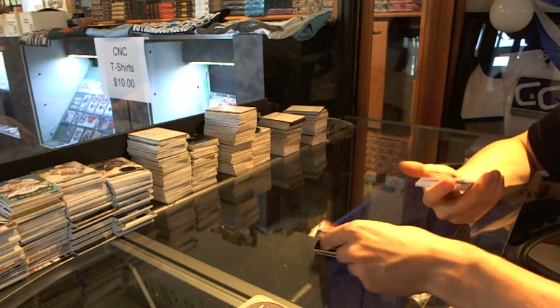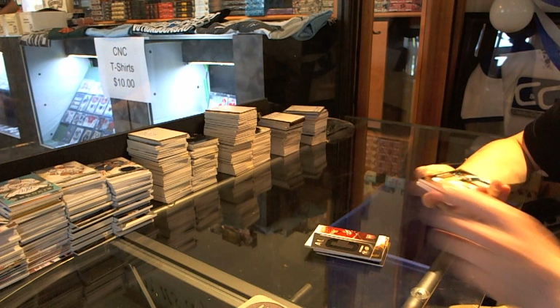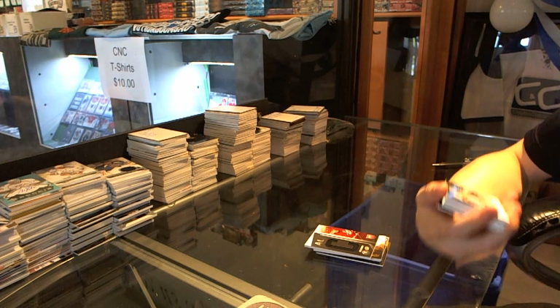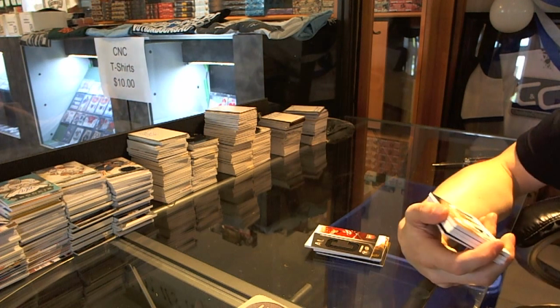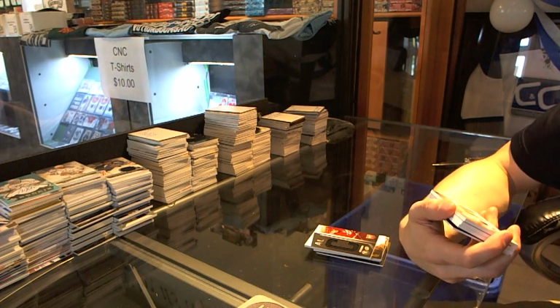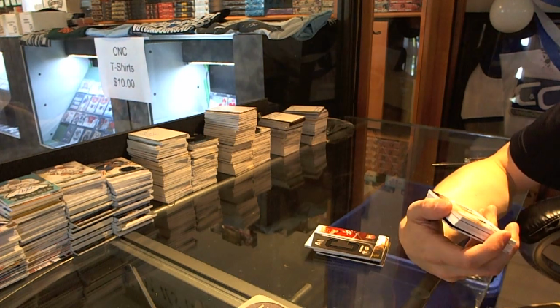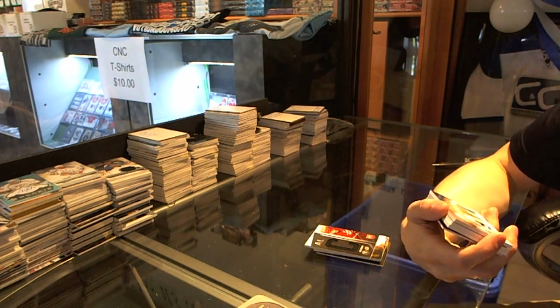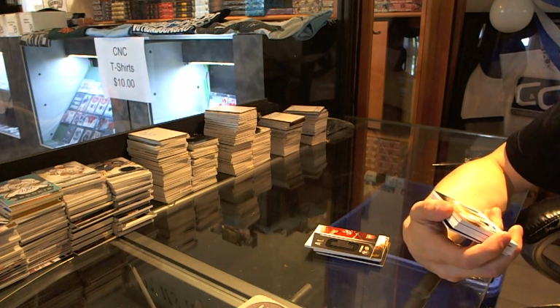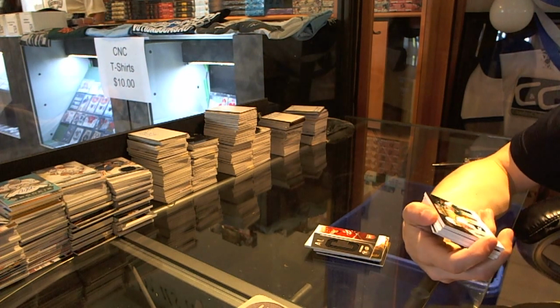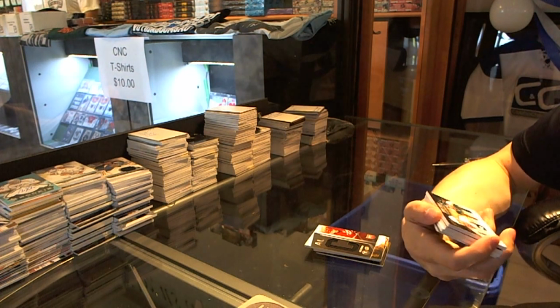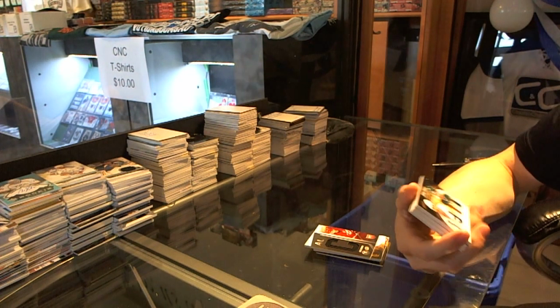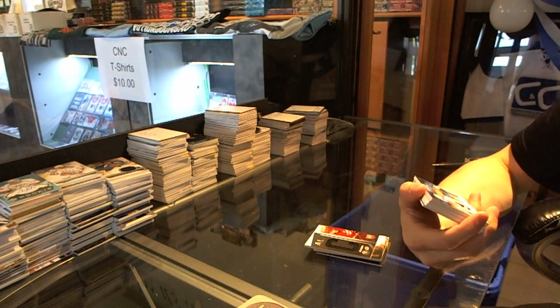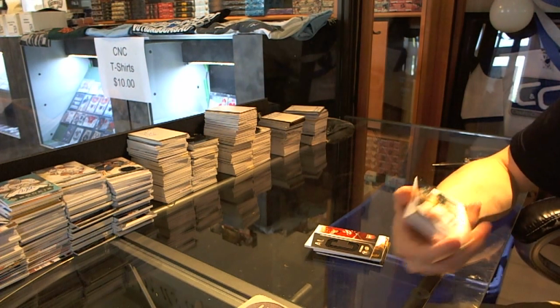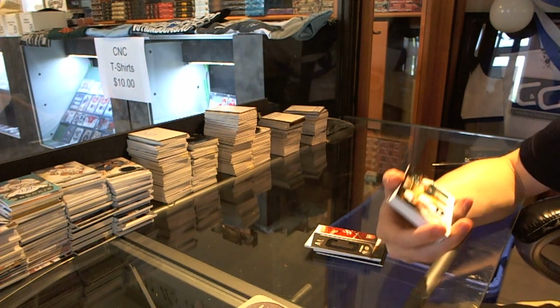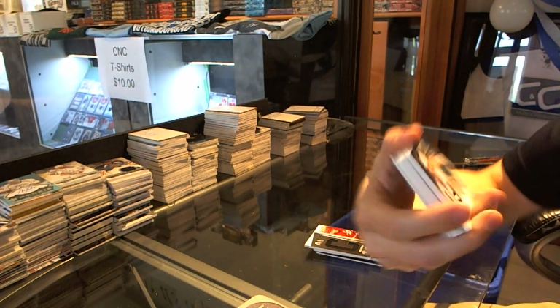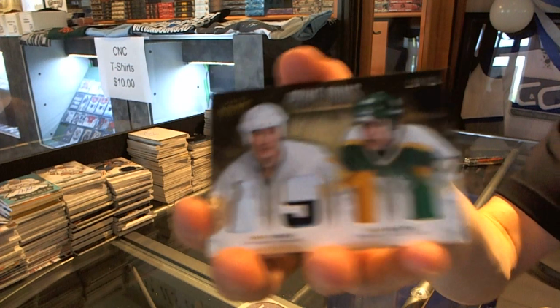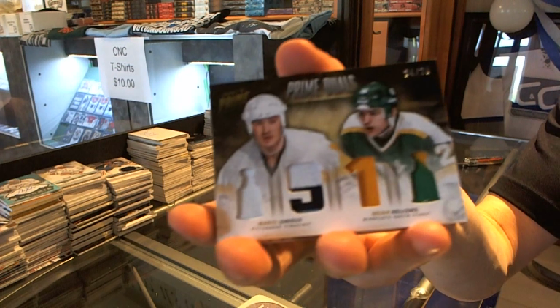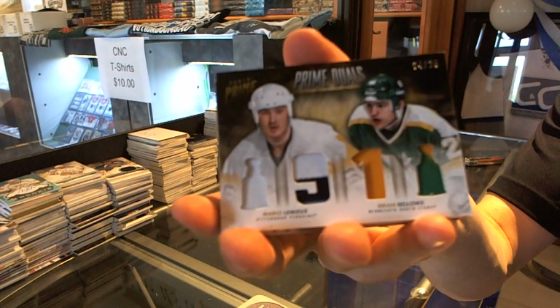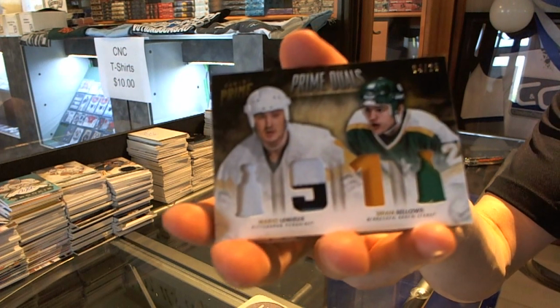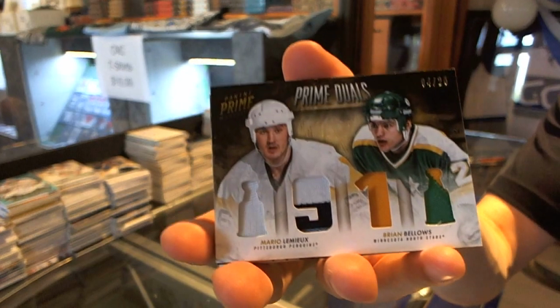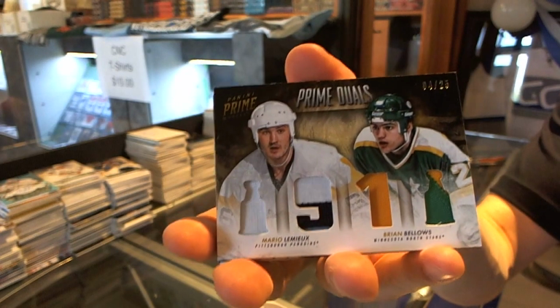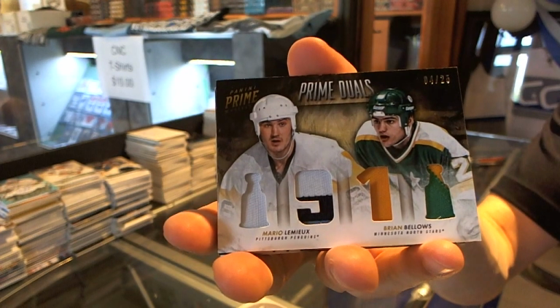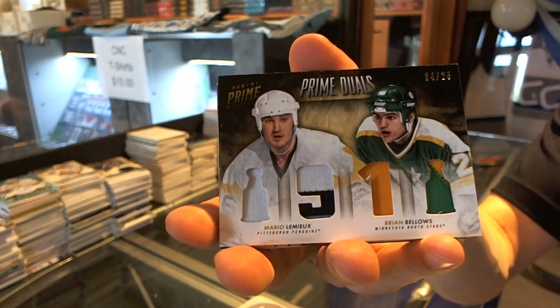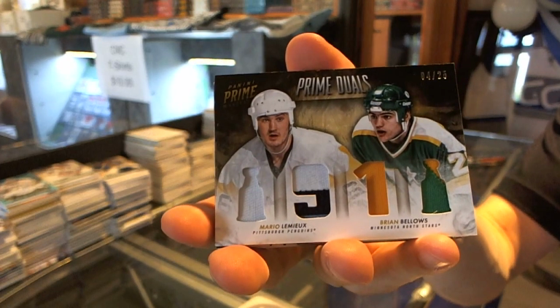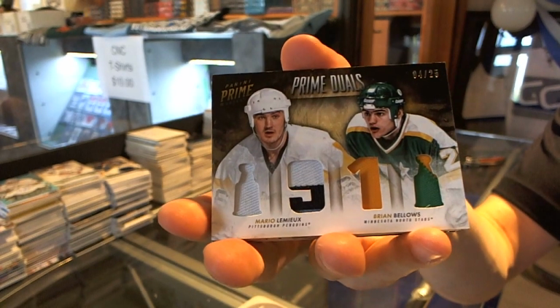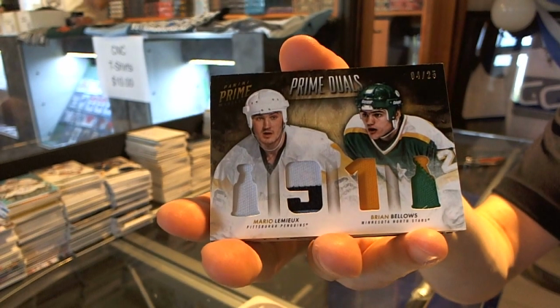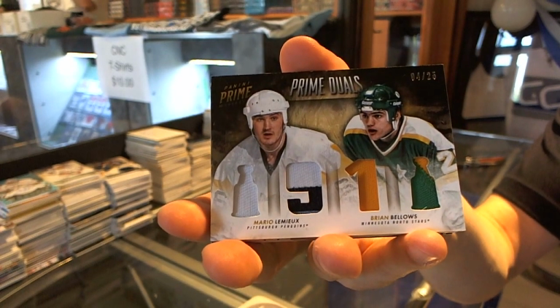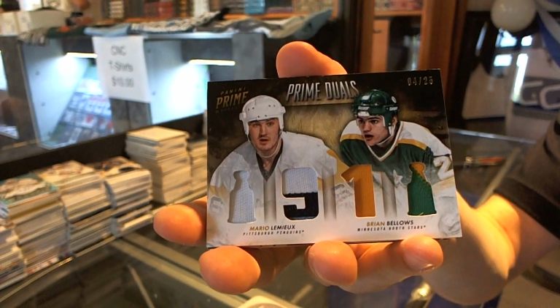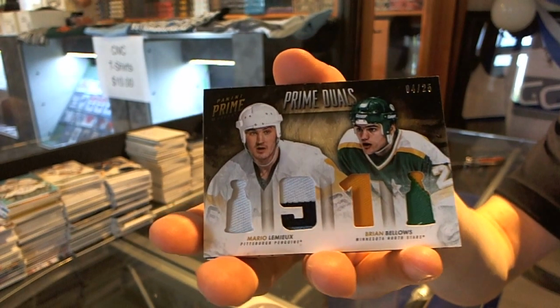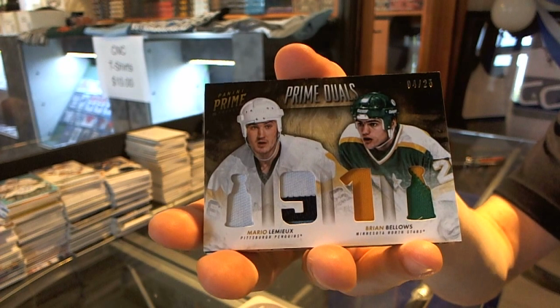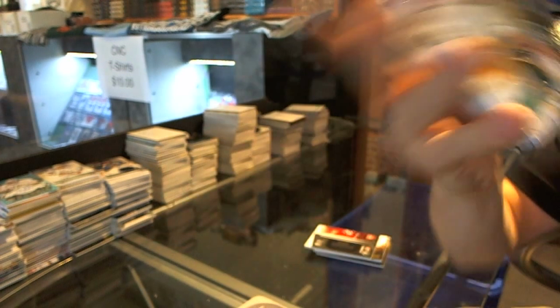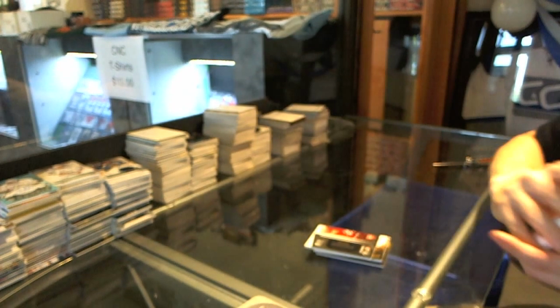We've got a dual player quad patch, number 4 of 25 — Mario Lemieux and Brian Bellows.